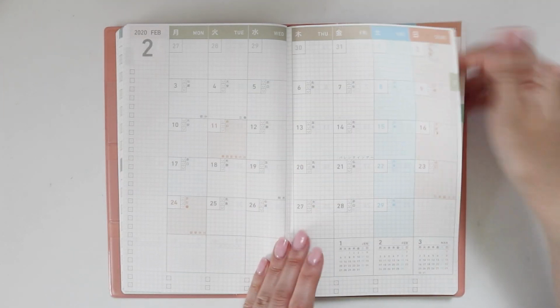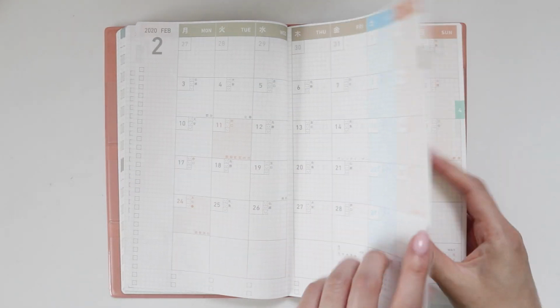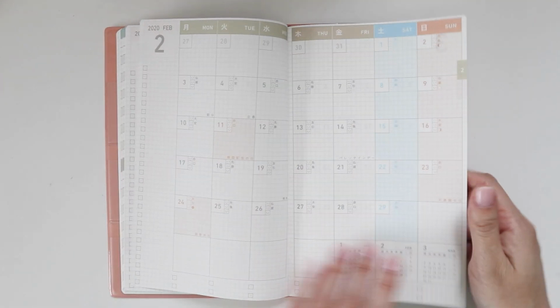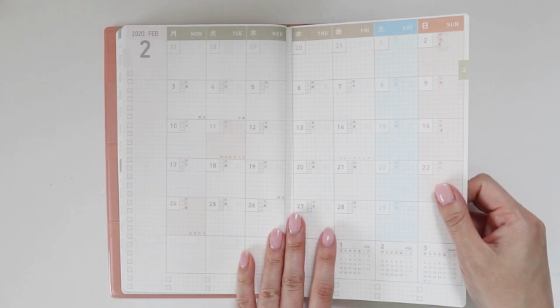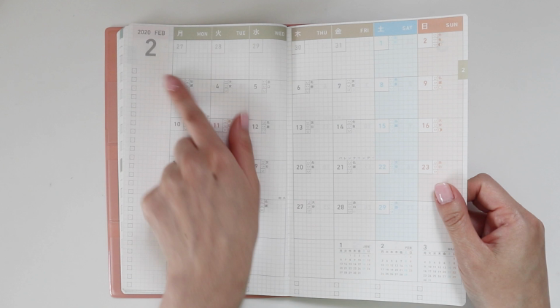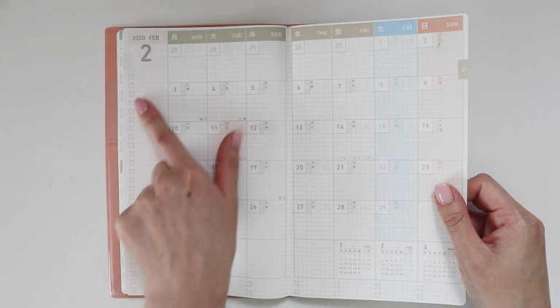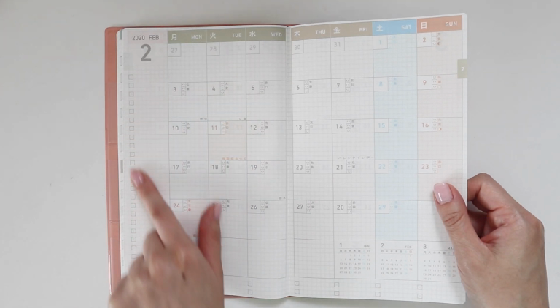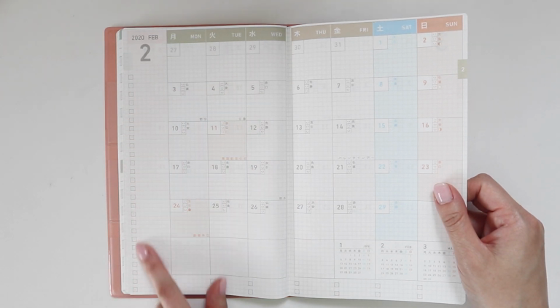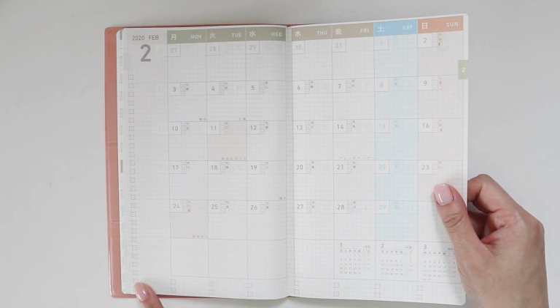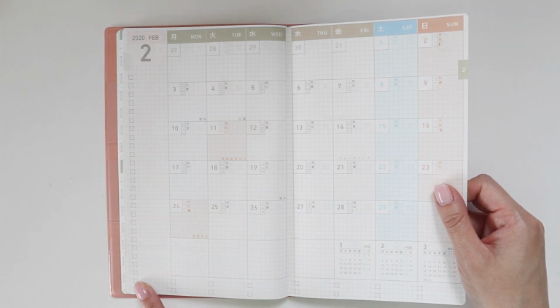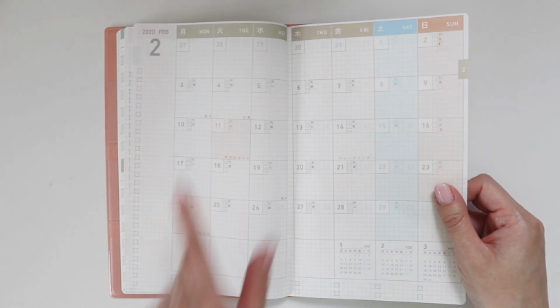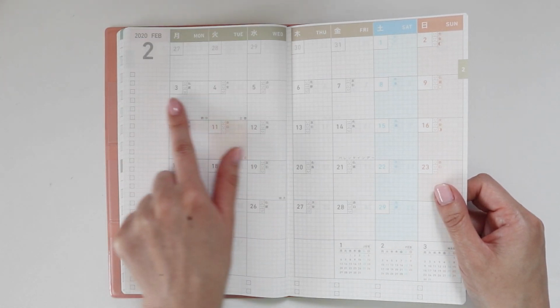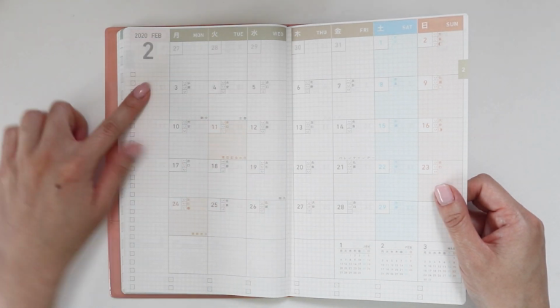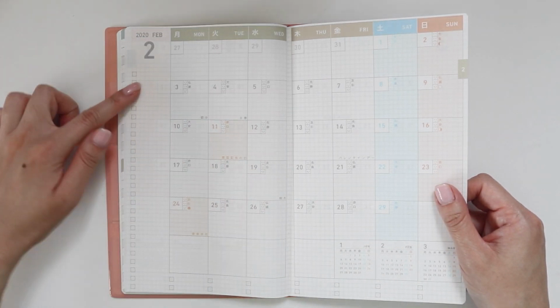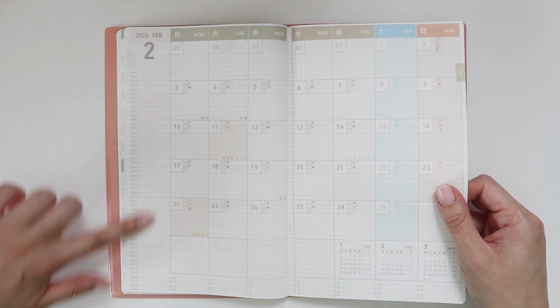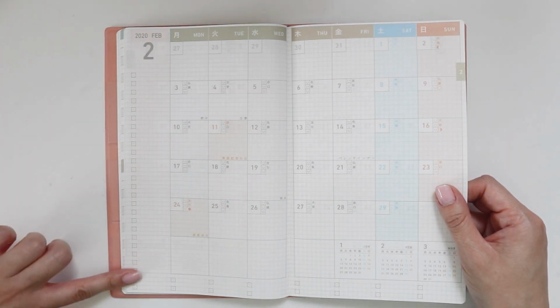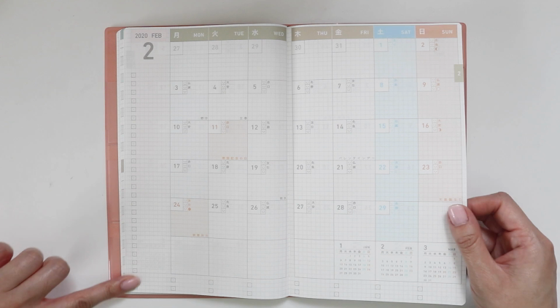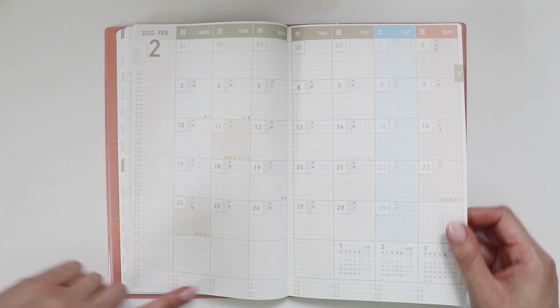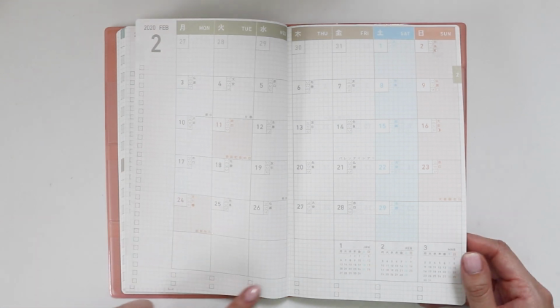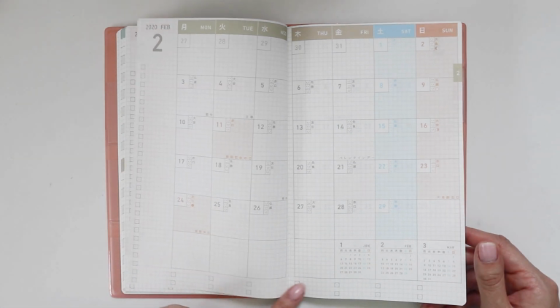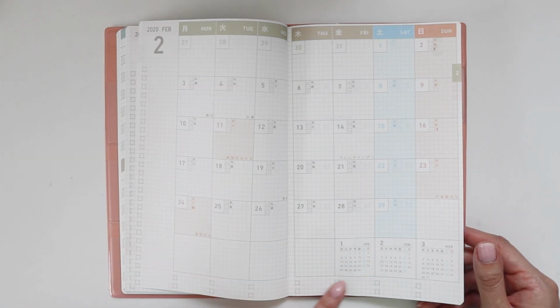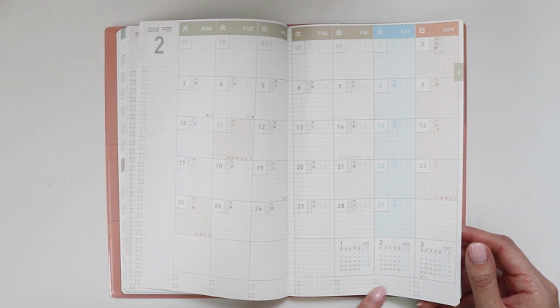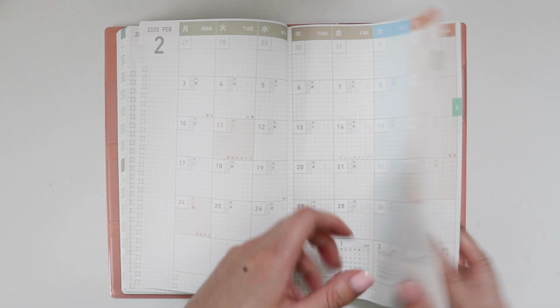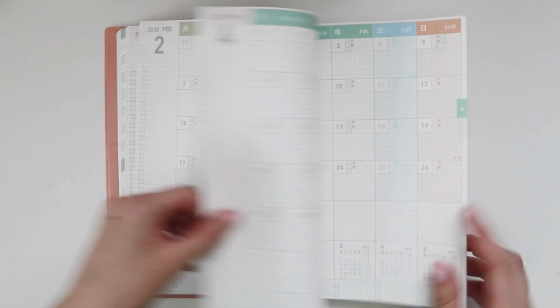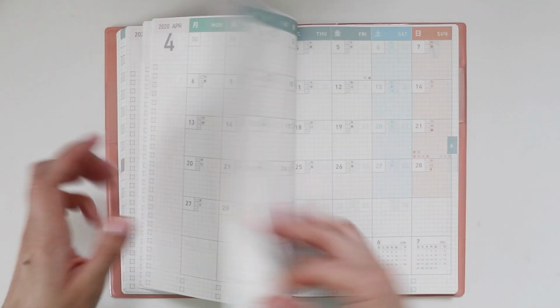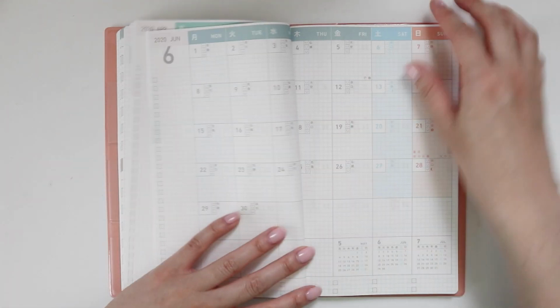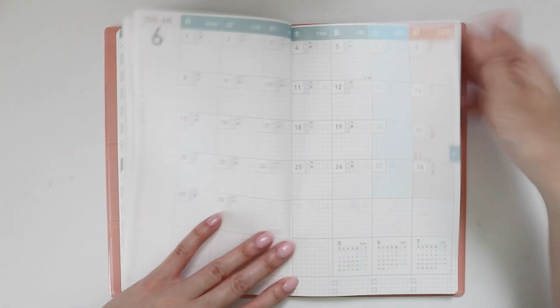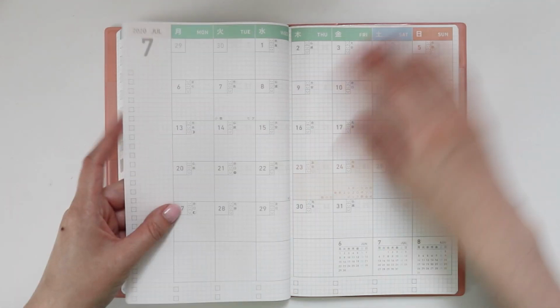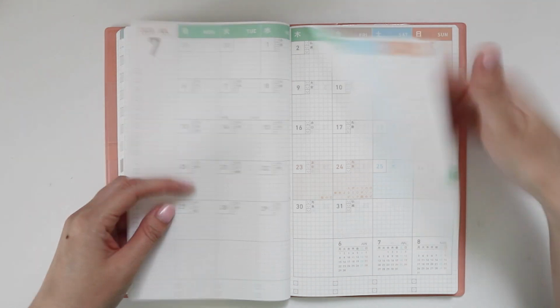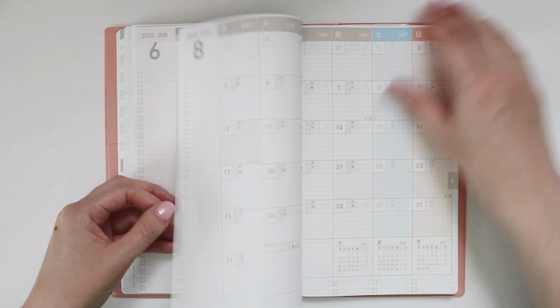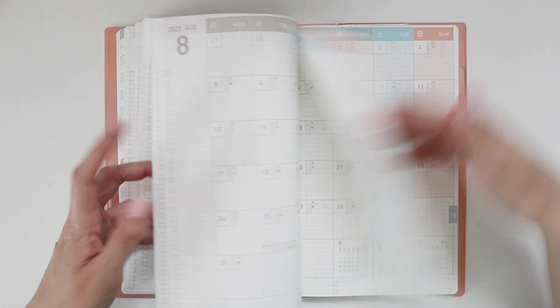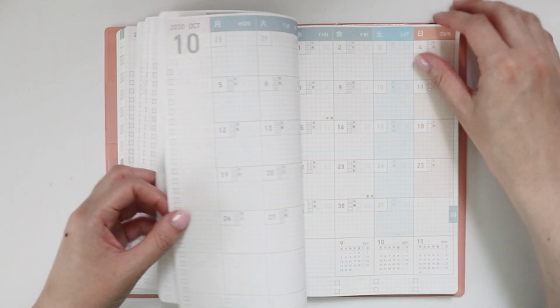The monthly view continues with a massive to-do list on the side, so any major monthly things you need to track can go there, and it continues down the bottom if you need more space. That covers your entire month.